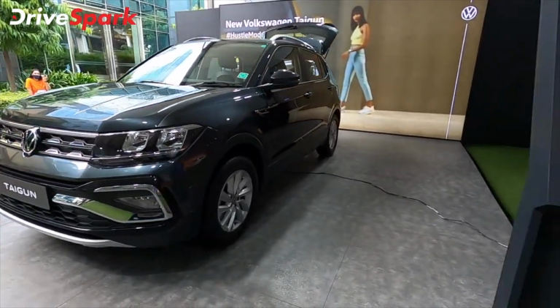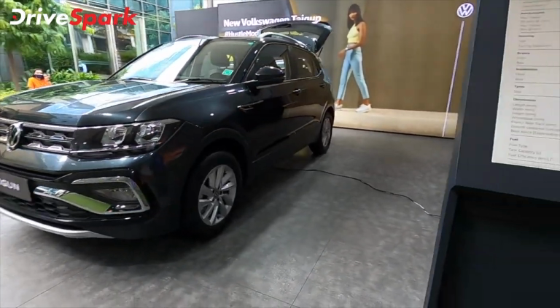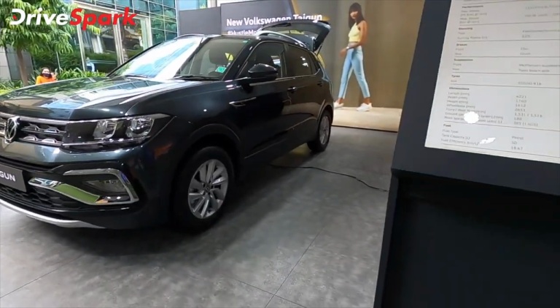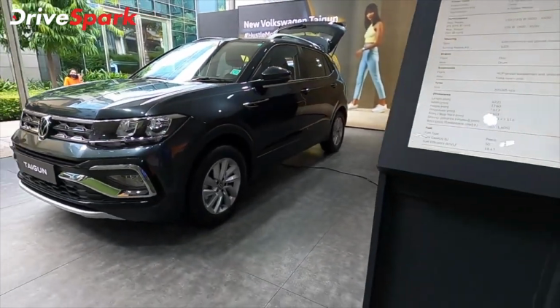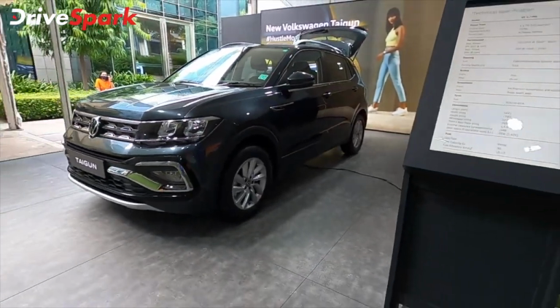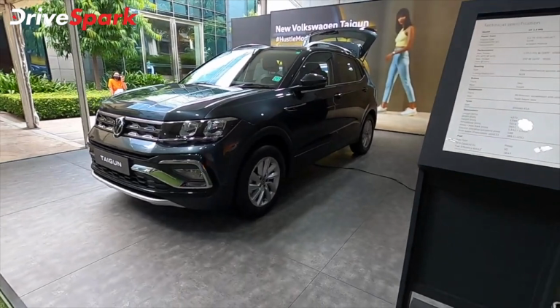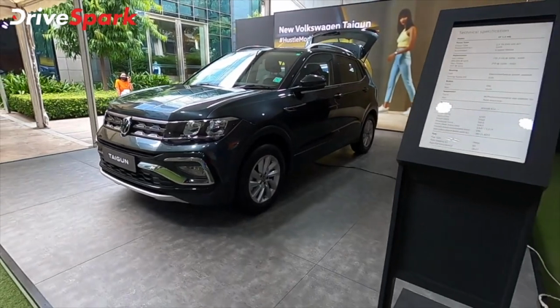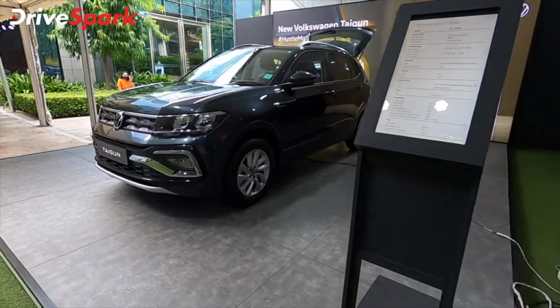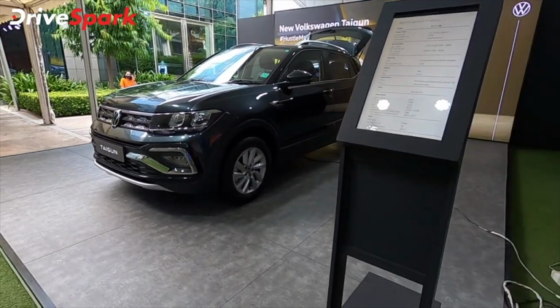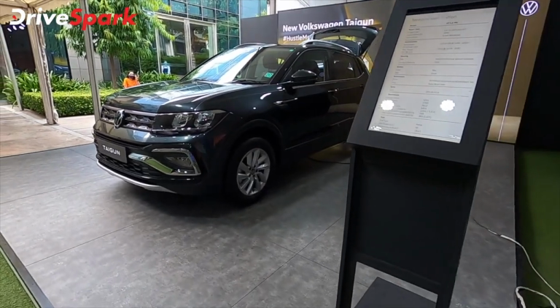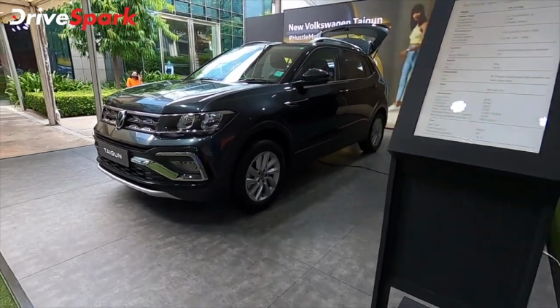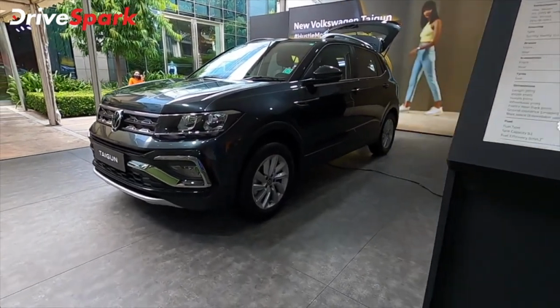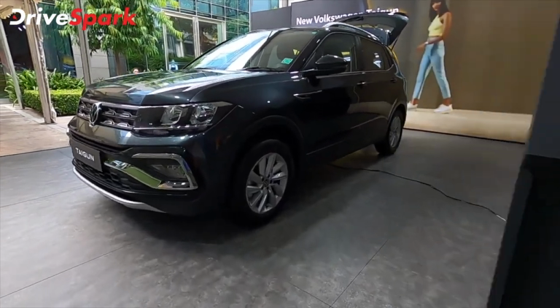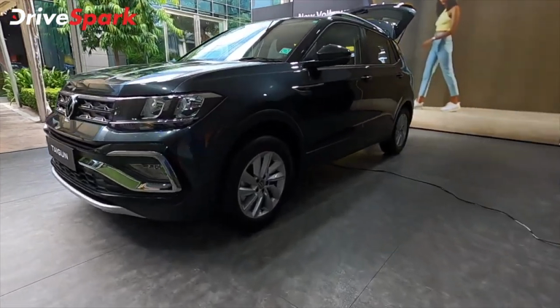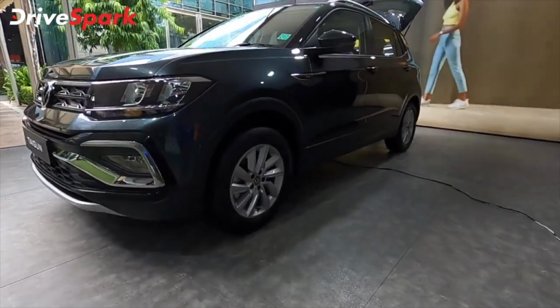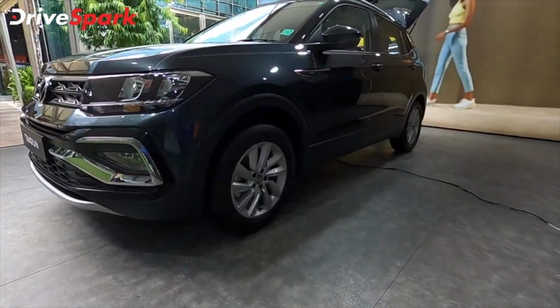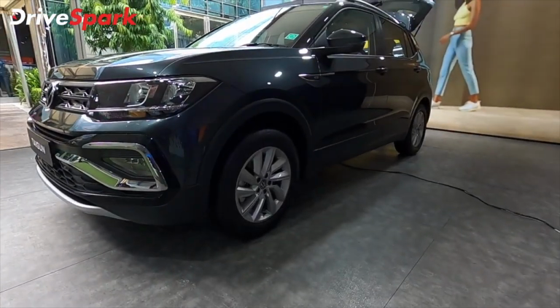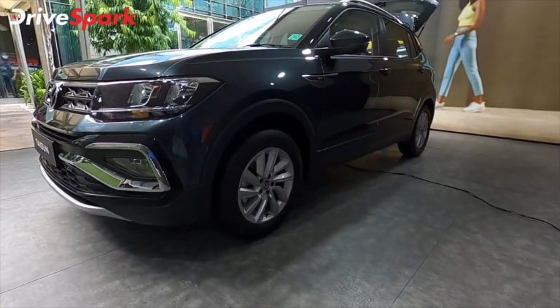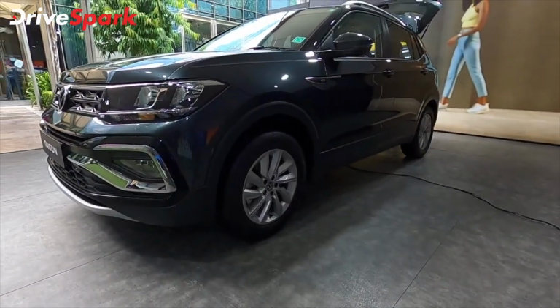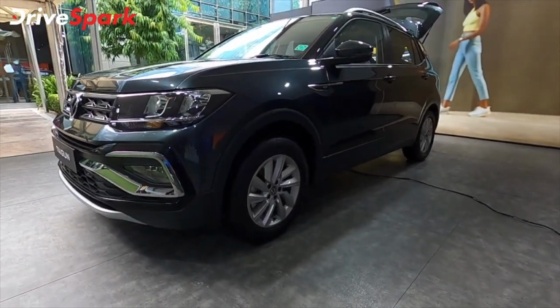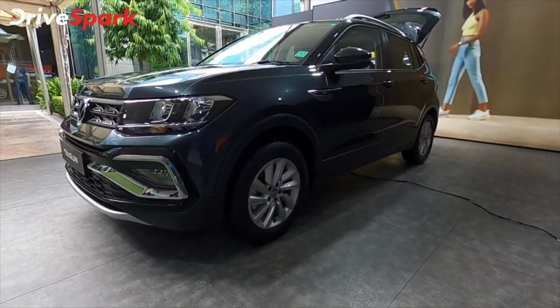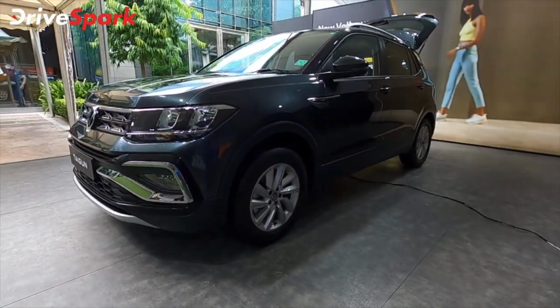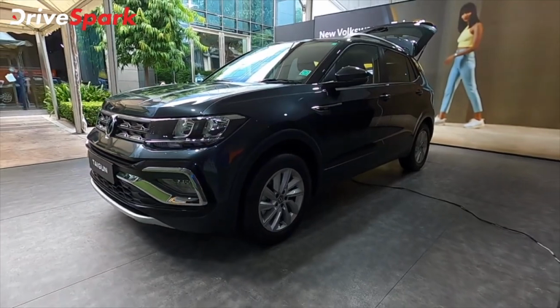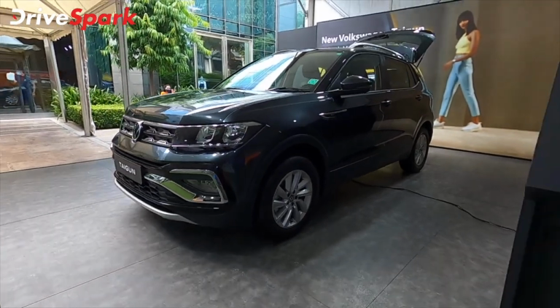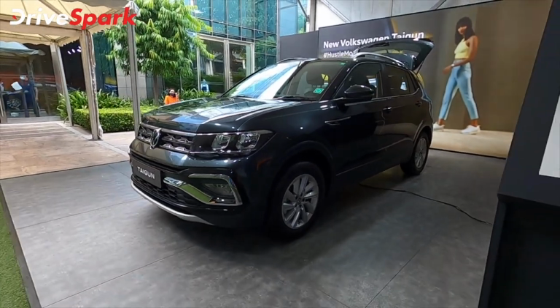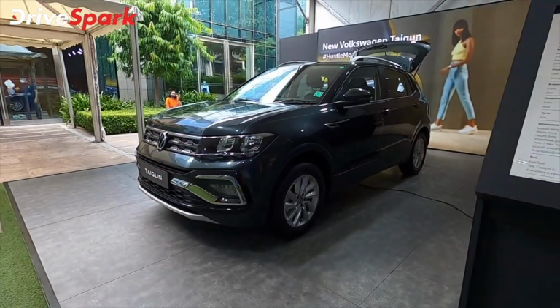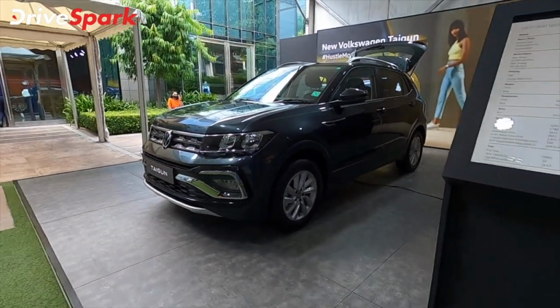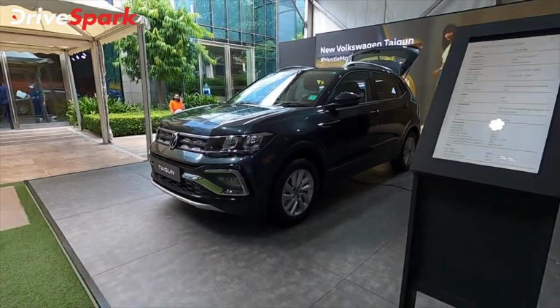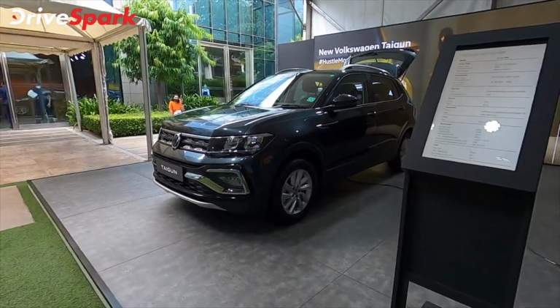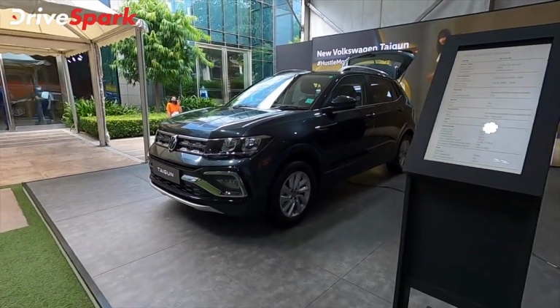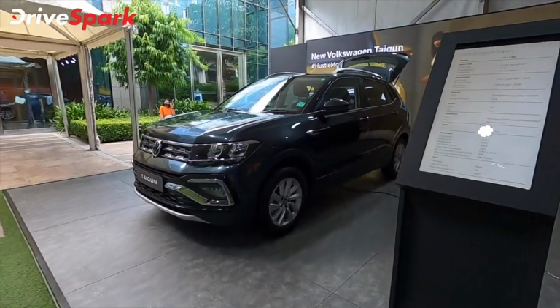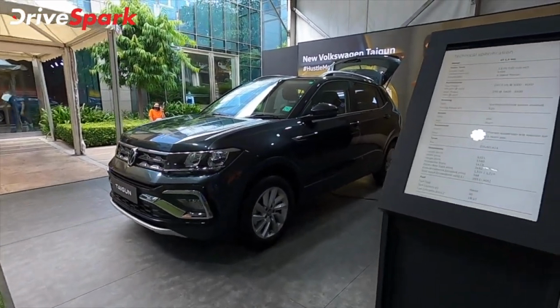In my opinion, the red color is also very attractive on the Volkswagen Taigun. The wheels are black, which adds to the muscular stance of the new car.